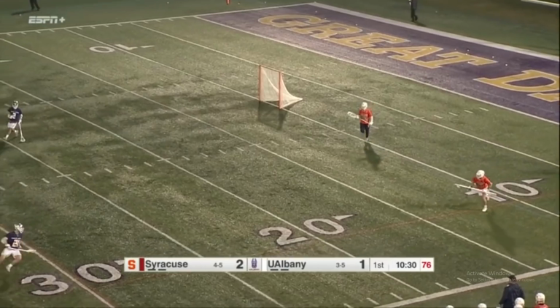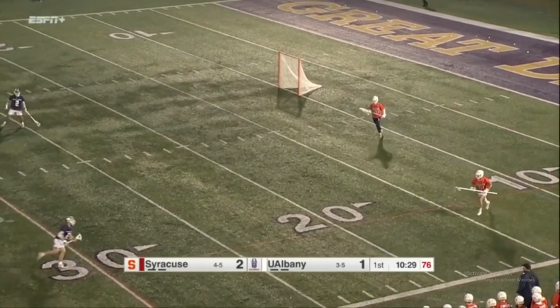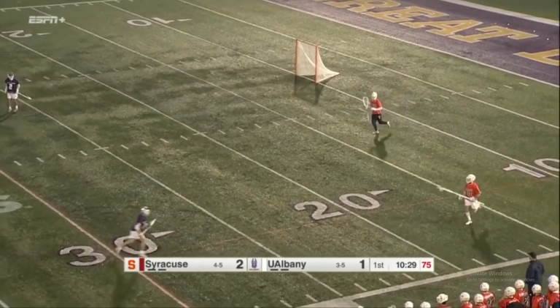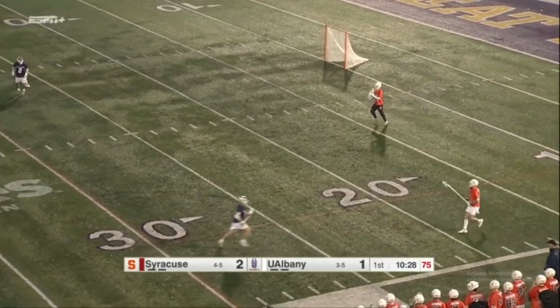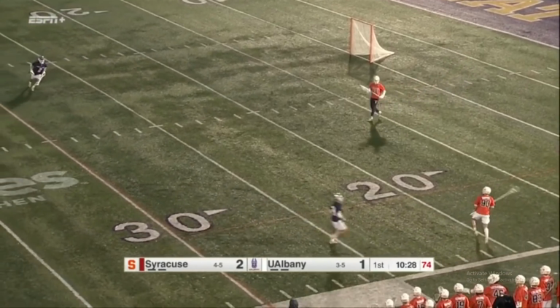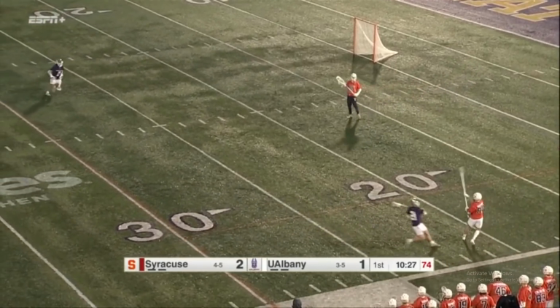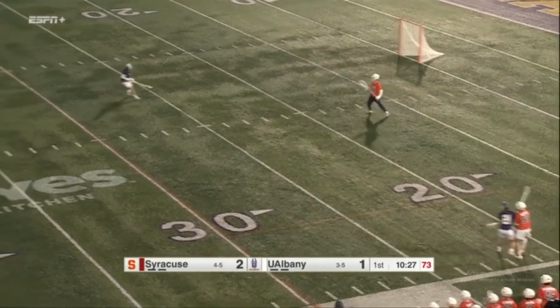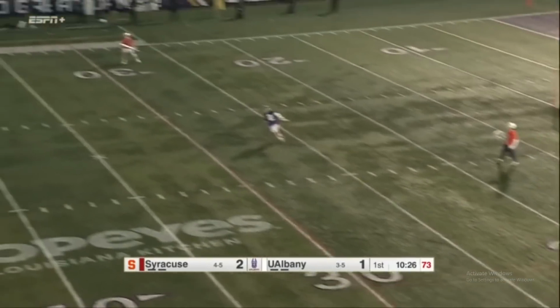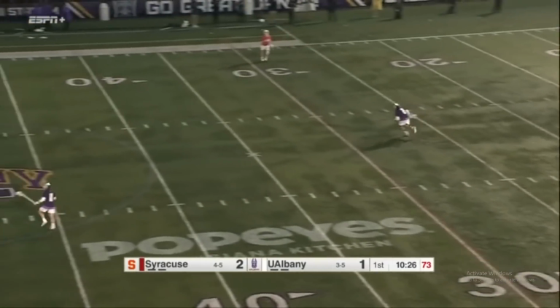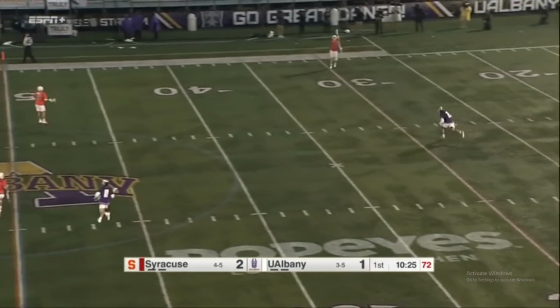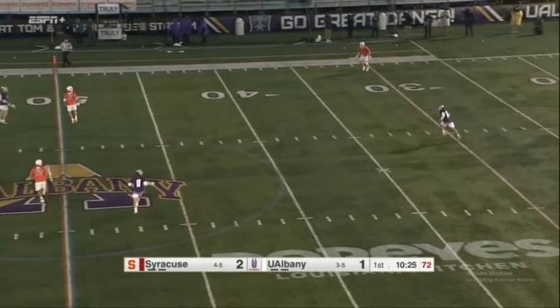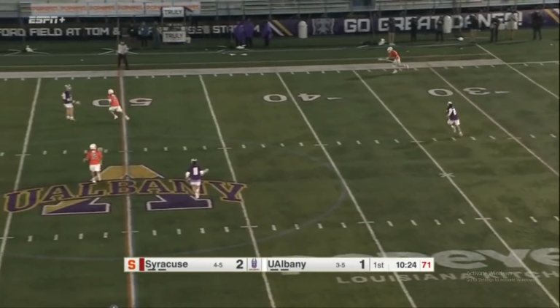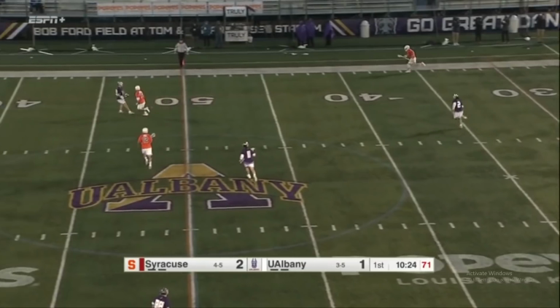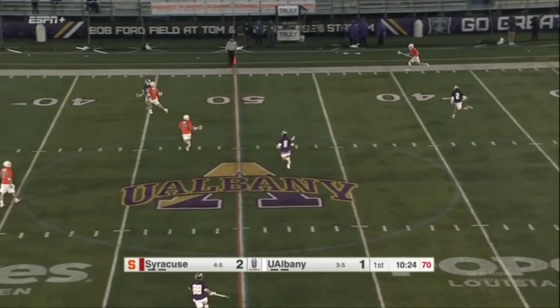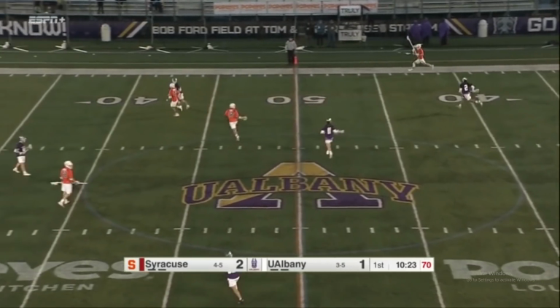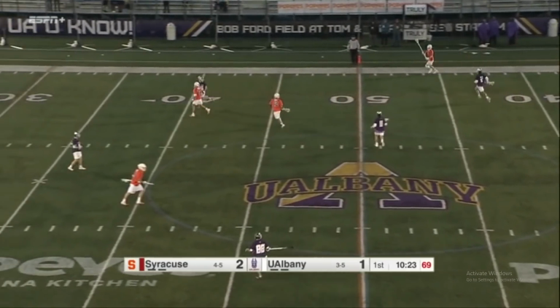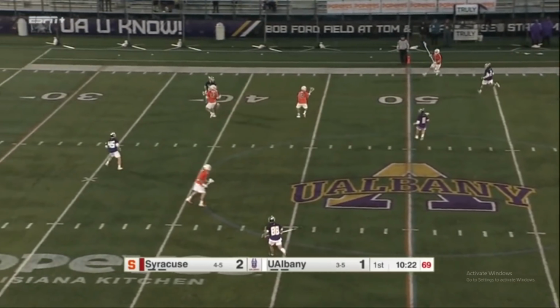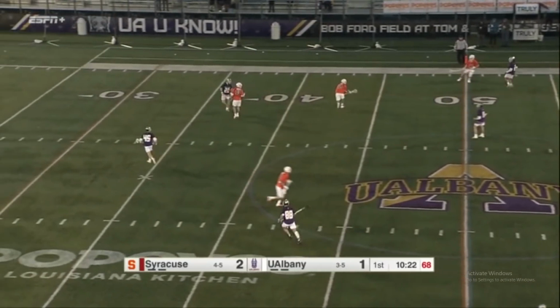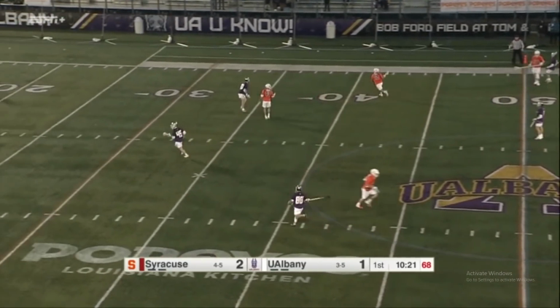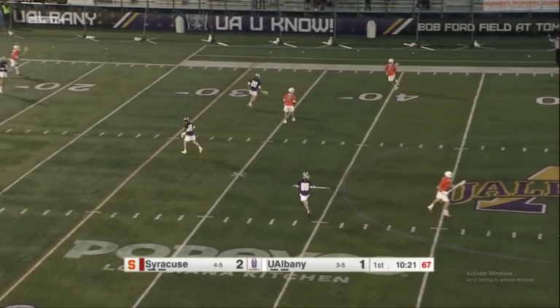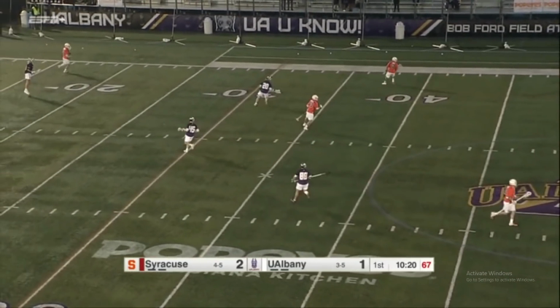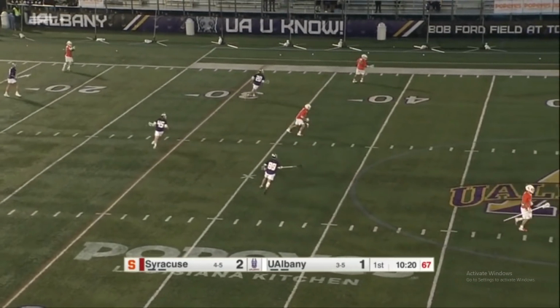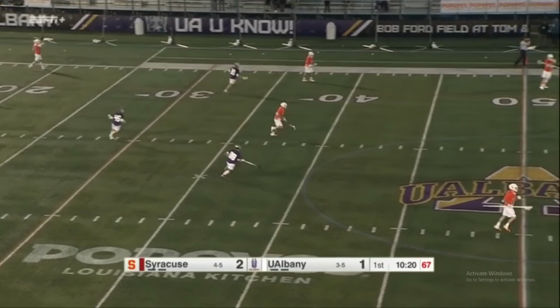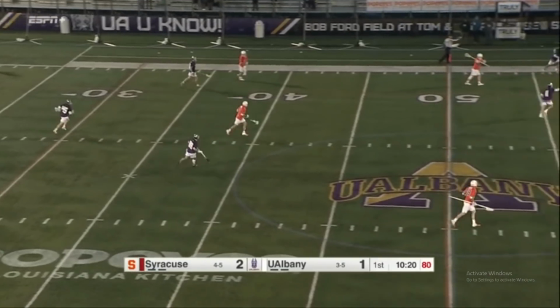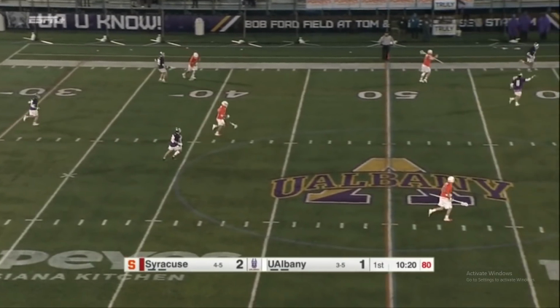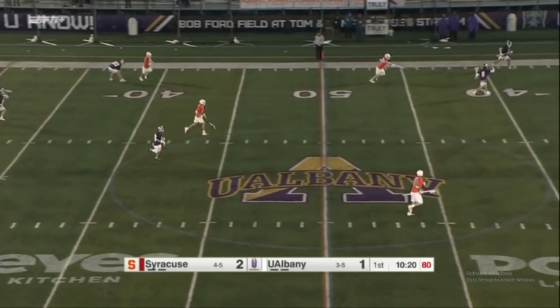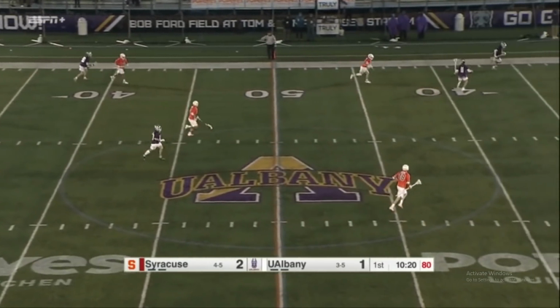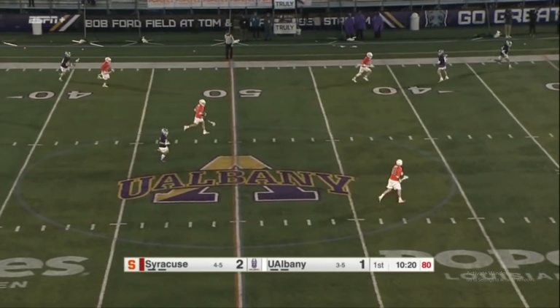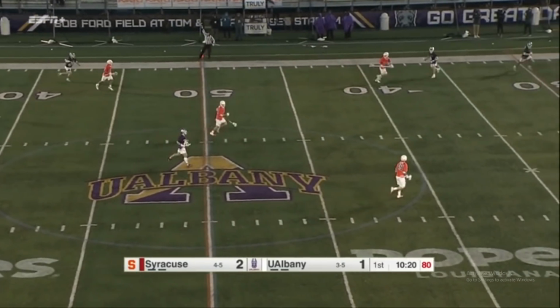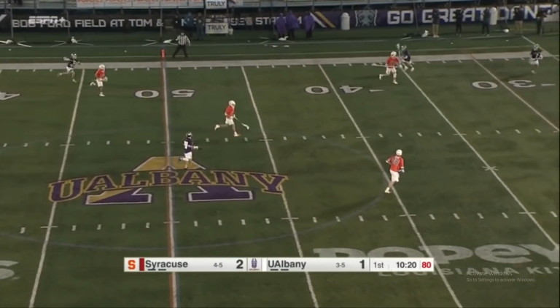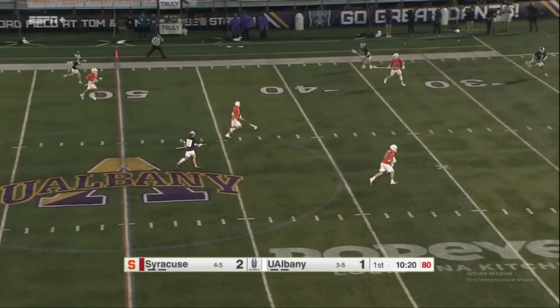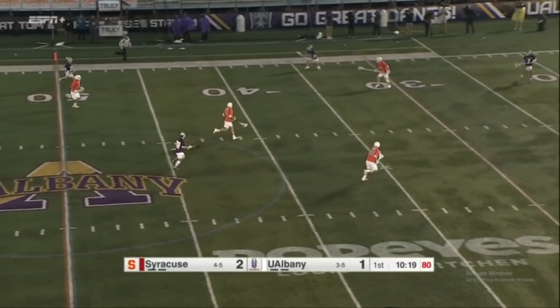Playing in the rain, the sticks will bag out a bit. Your shooting strings might get a little messed up. You might see some errant passes when you're playing in wet weather. Syracuse is offside again — that's their second cause turnover — and UAlbany tries to get a quick restart here.